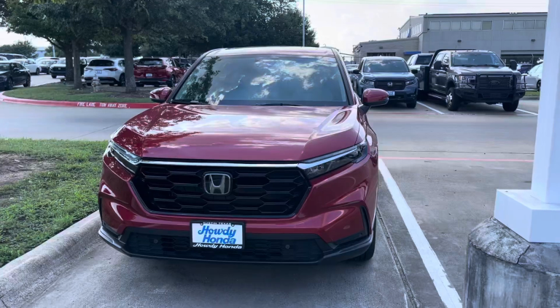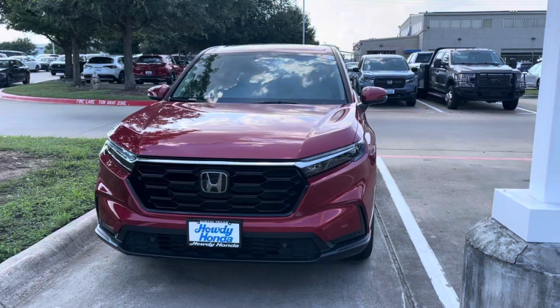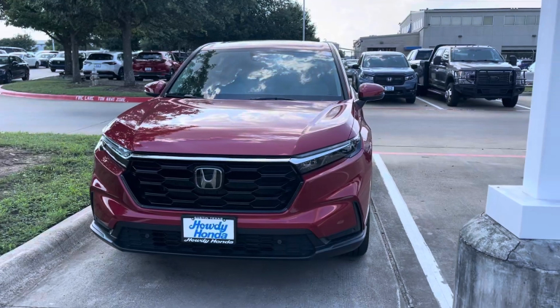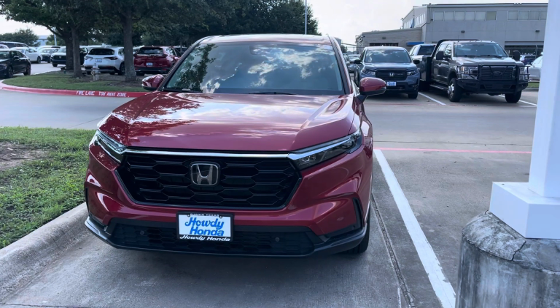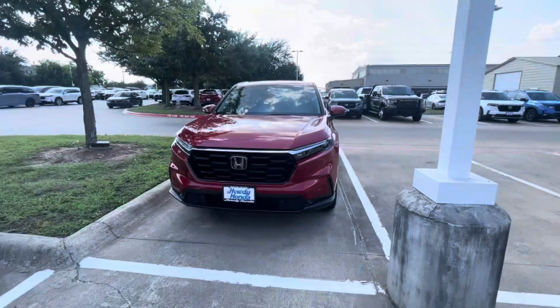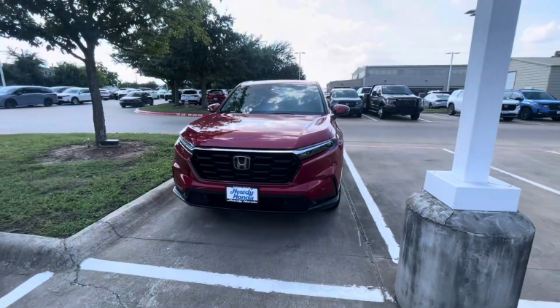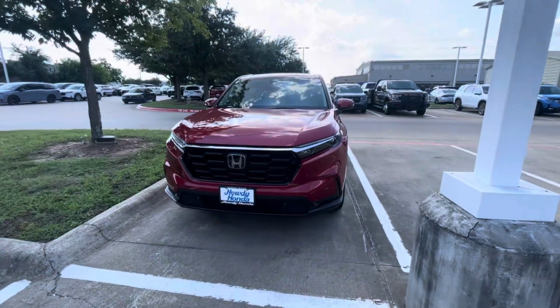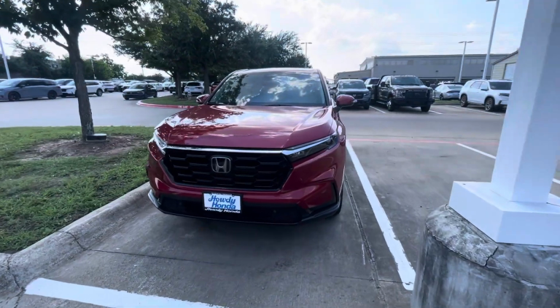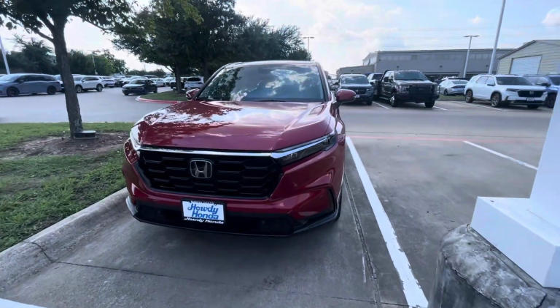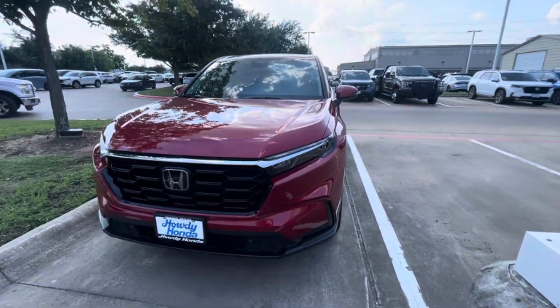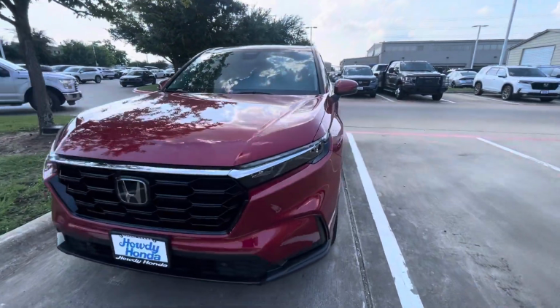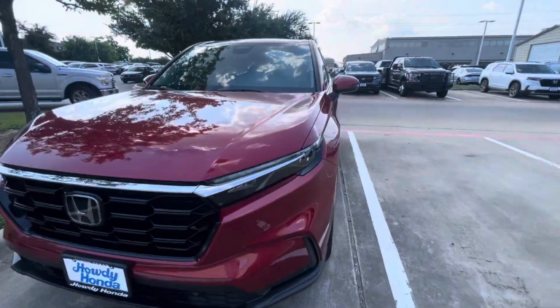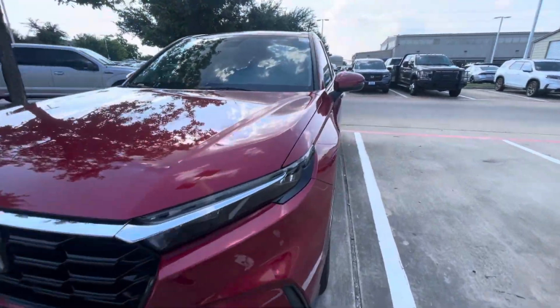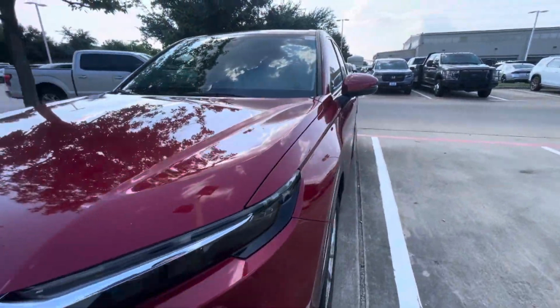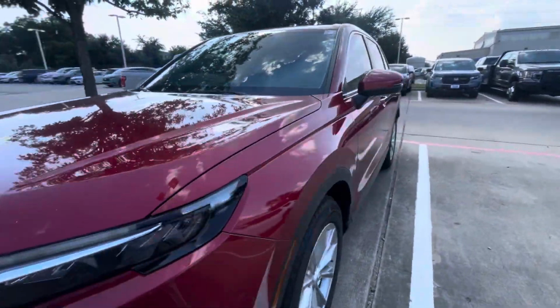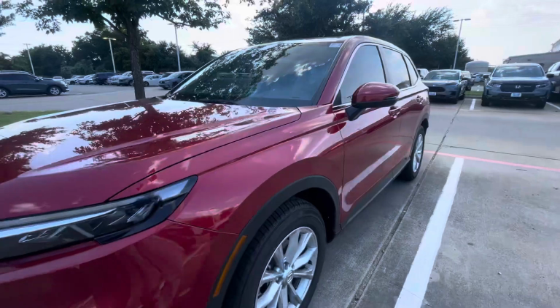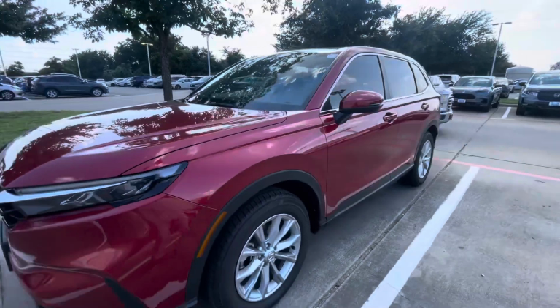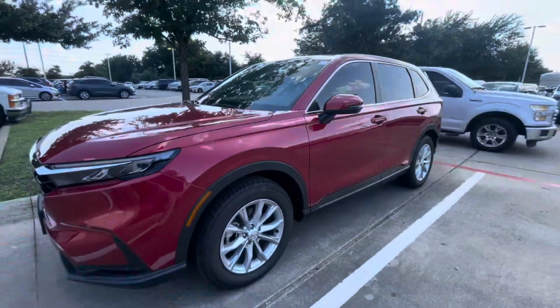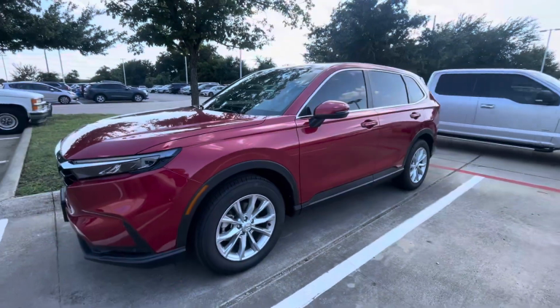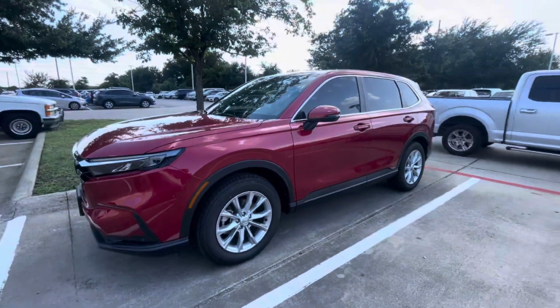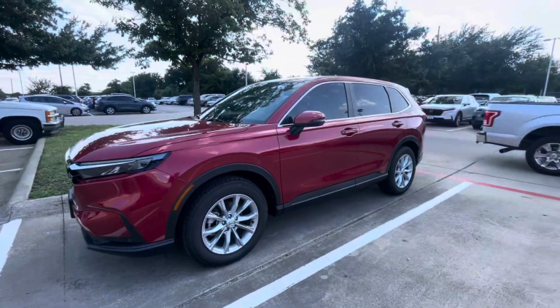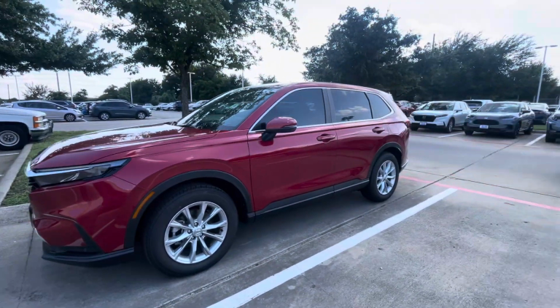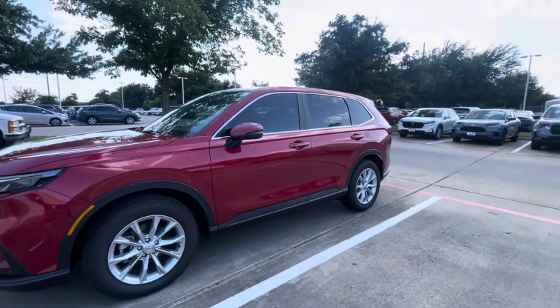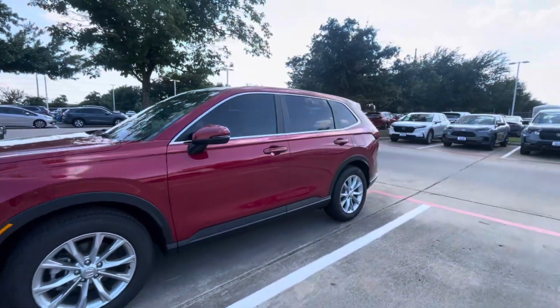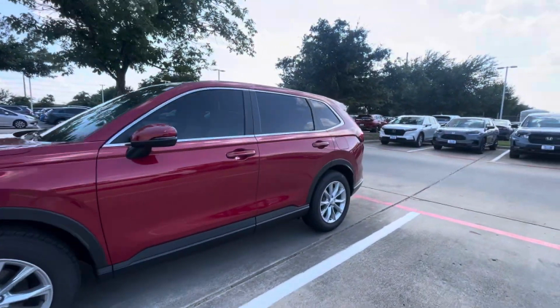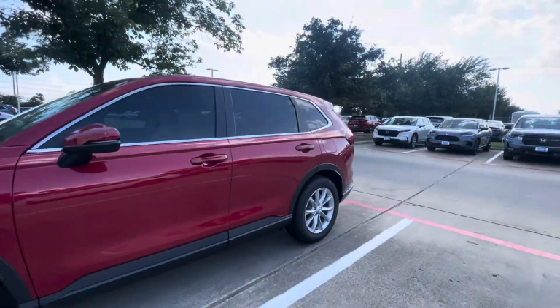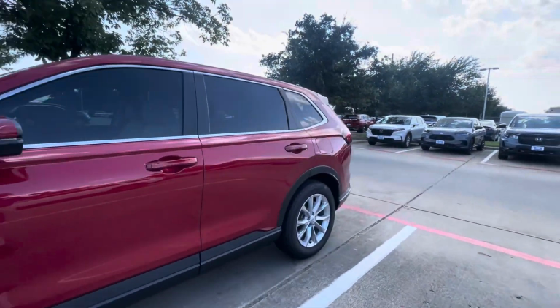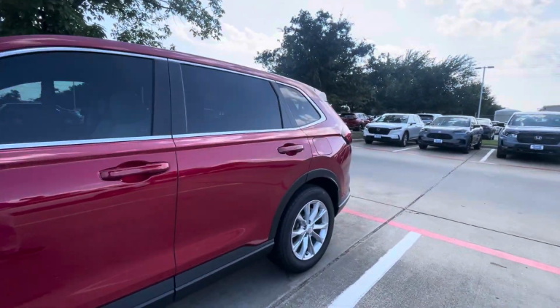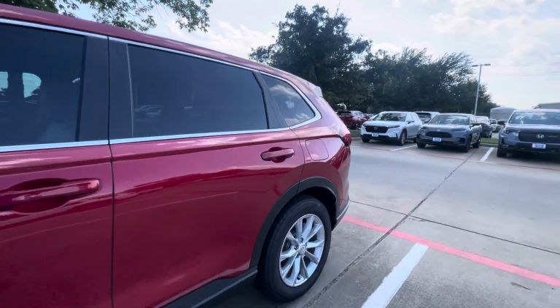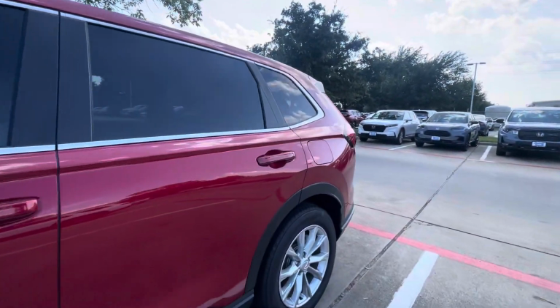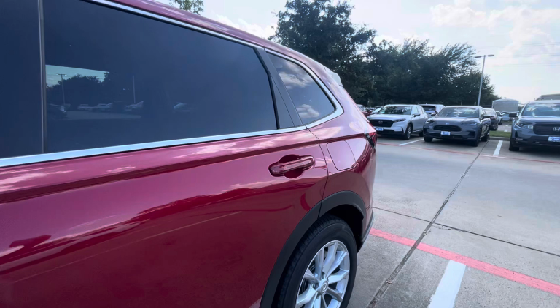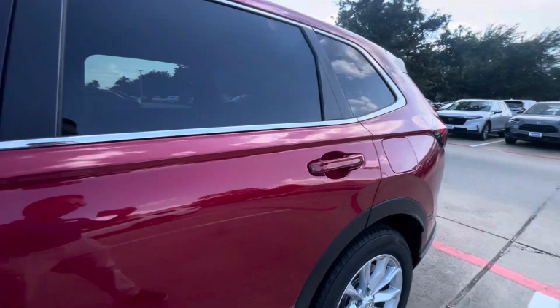Hey John, this is Jeff here. Just shooting you a video on the 24 Honda CR-V EXL. We just pulled this one from the loaner fleet.